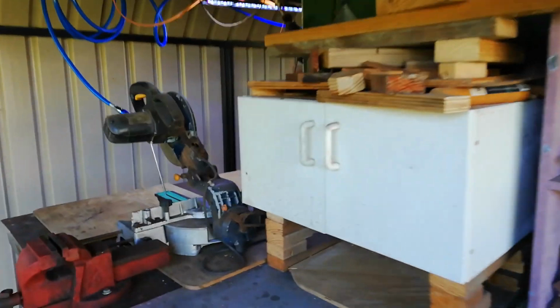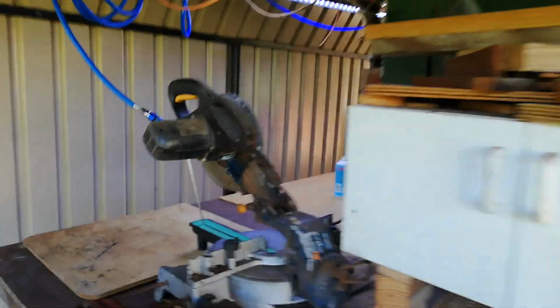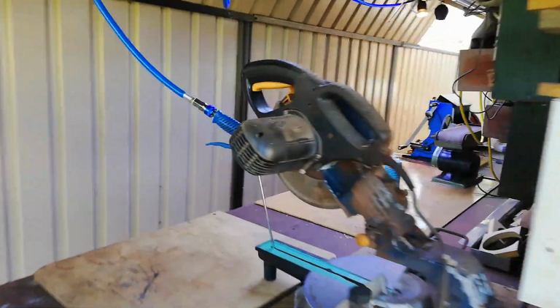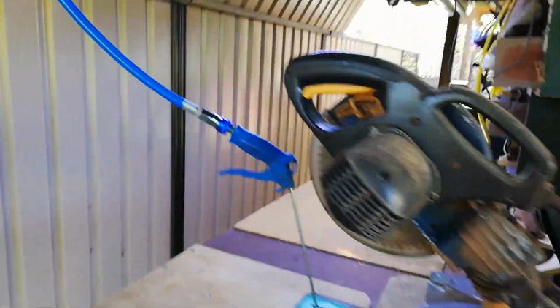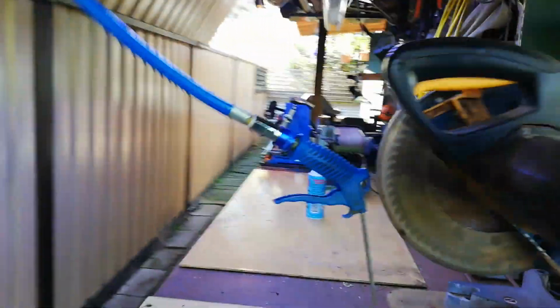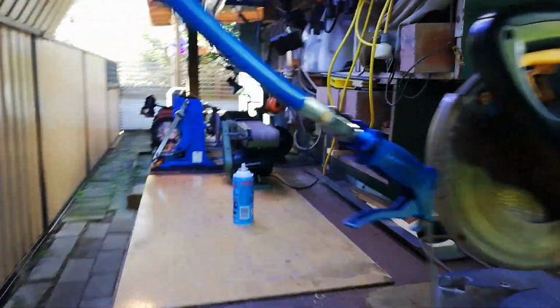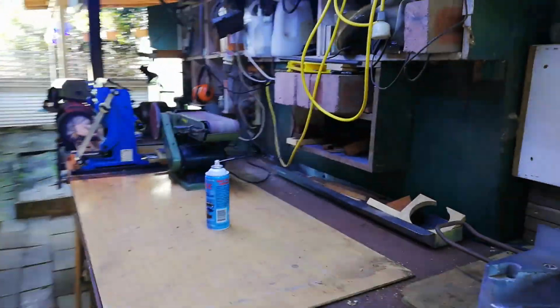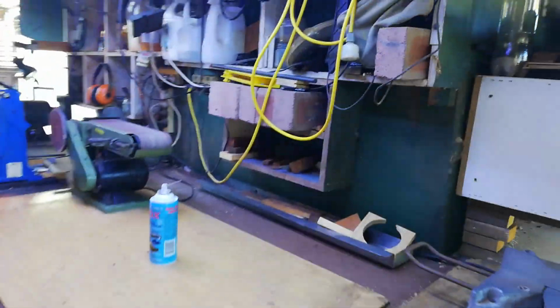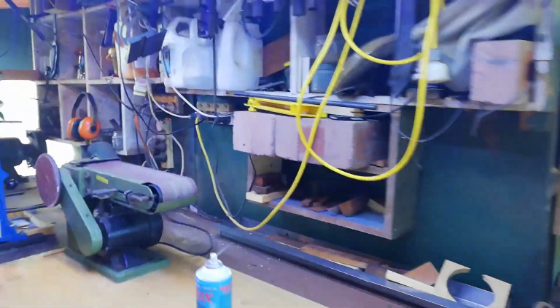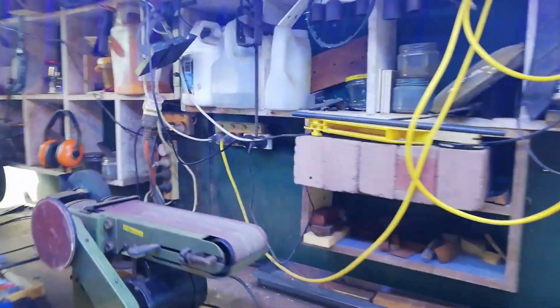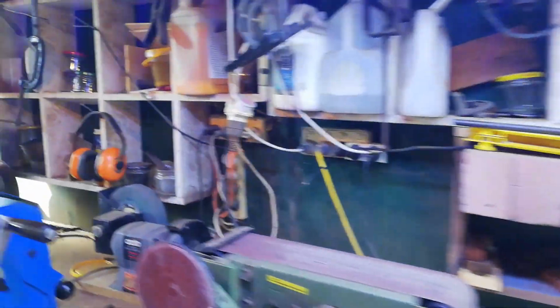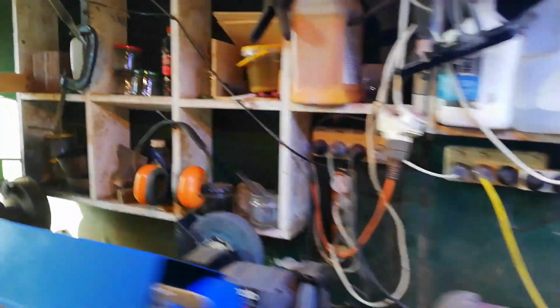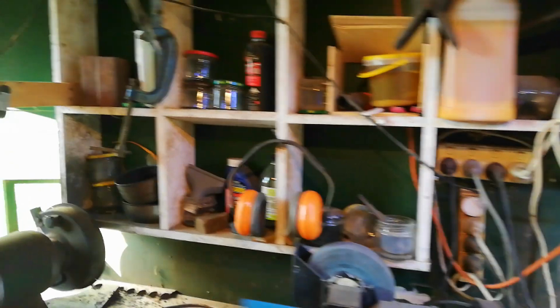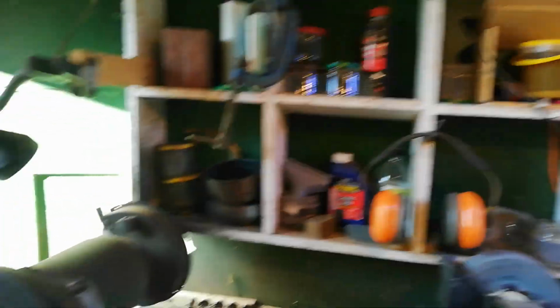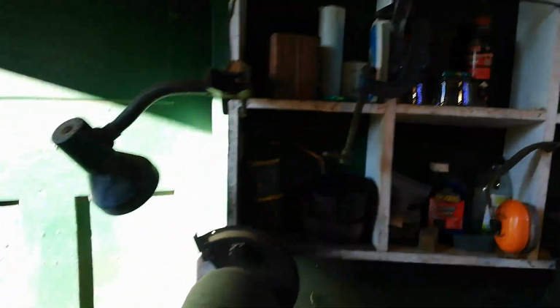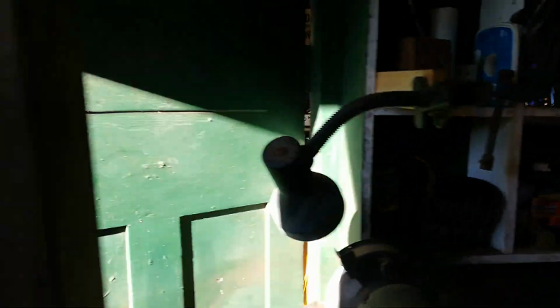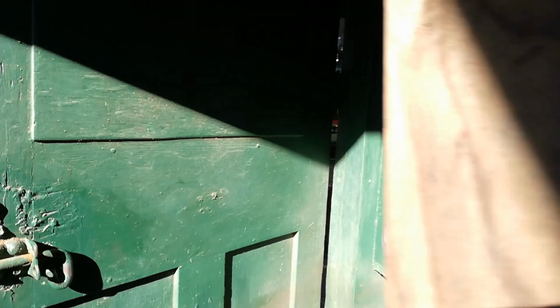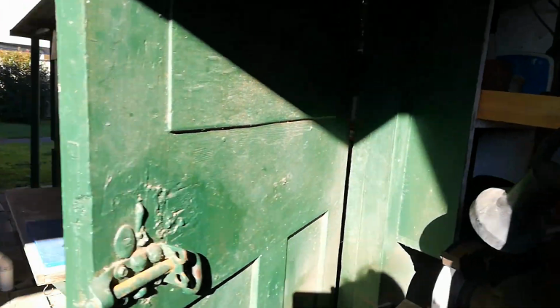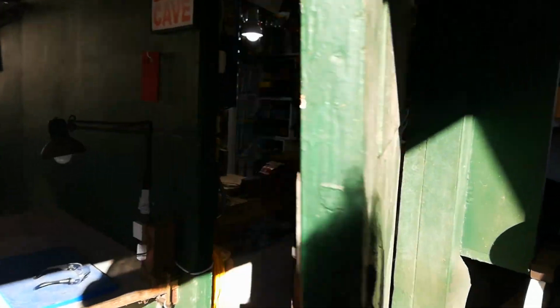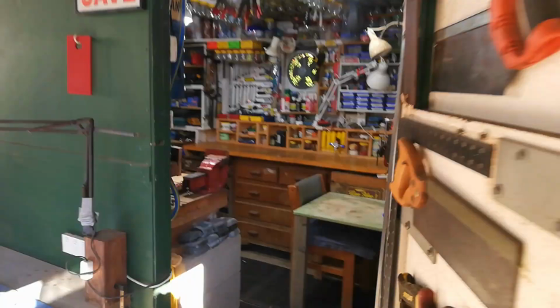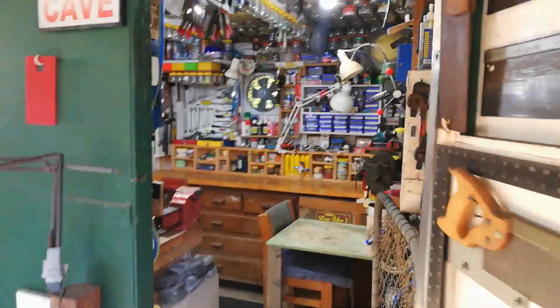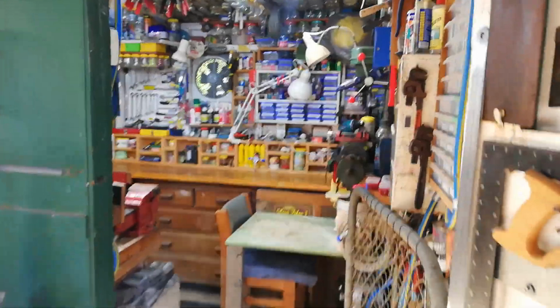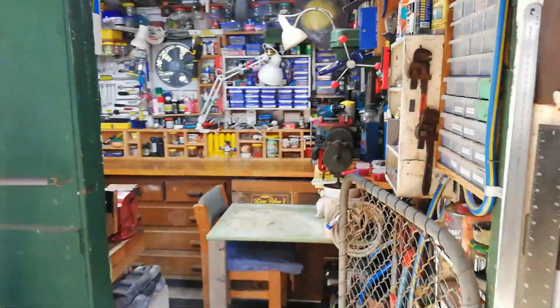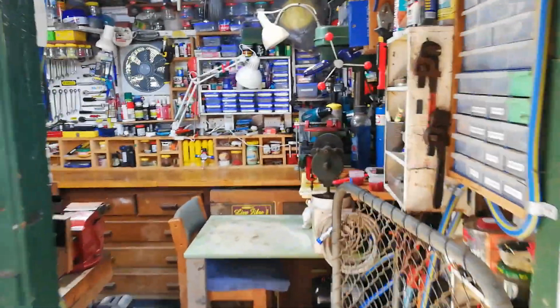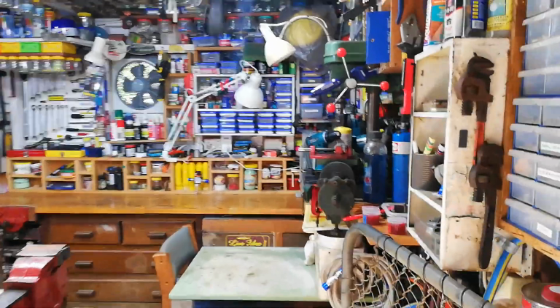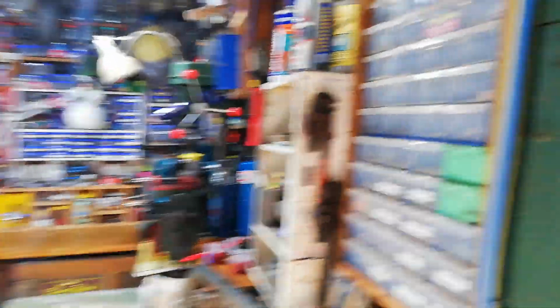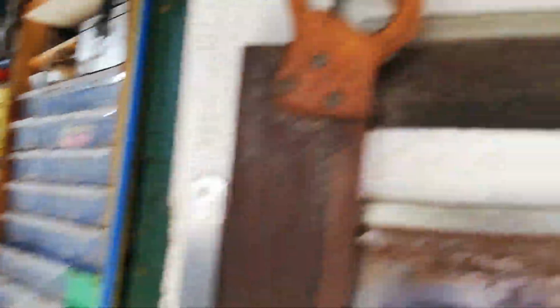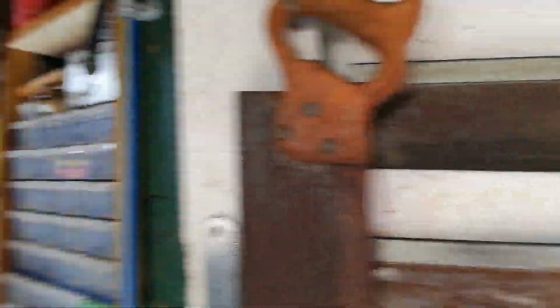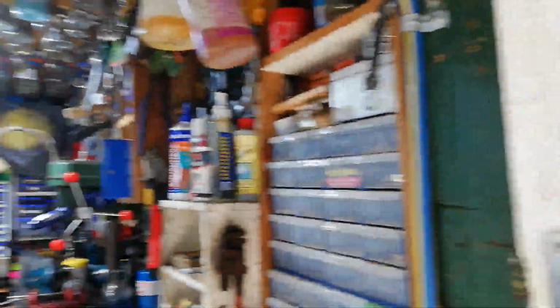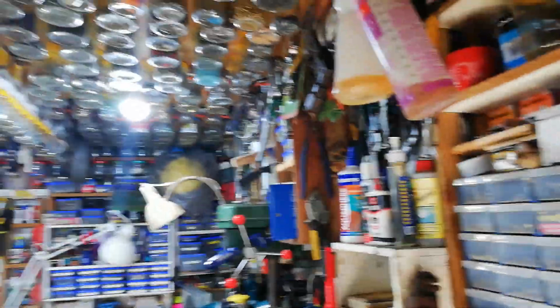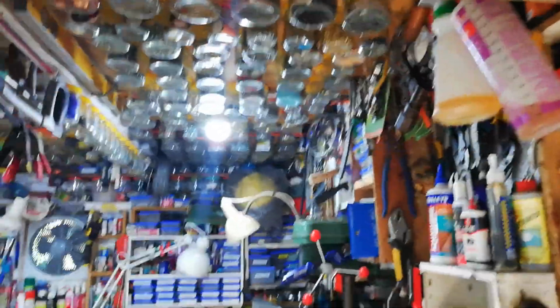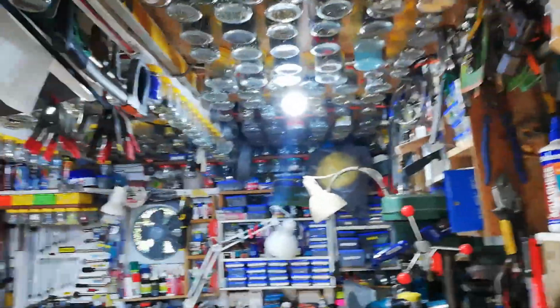Walk along here and I'll take you into my shed. The shed's quite small as you'll see. This is the doorway, walking into my shed.